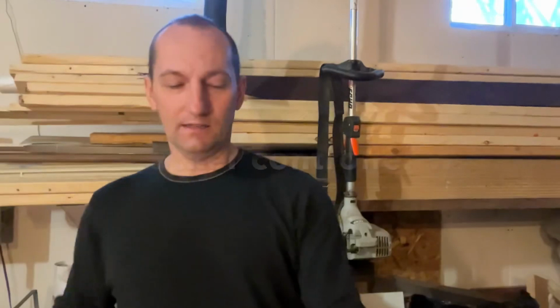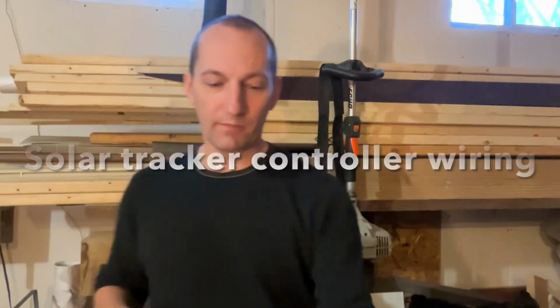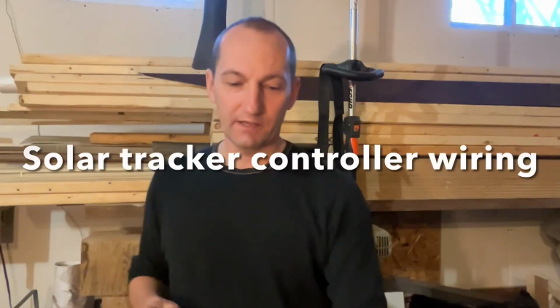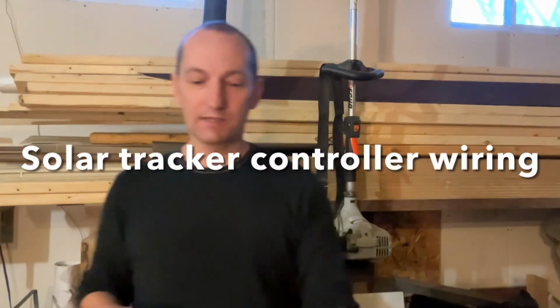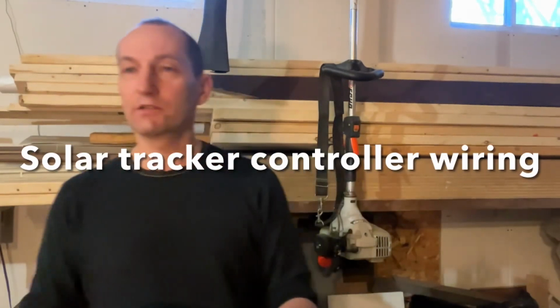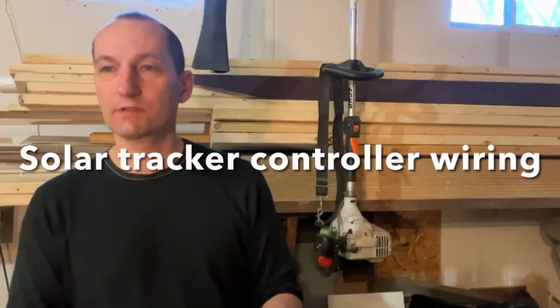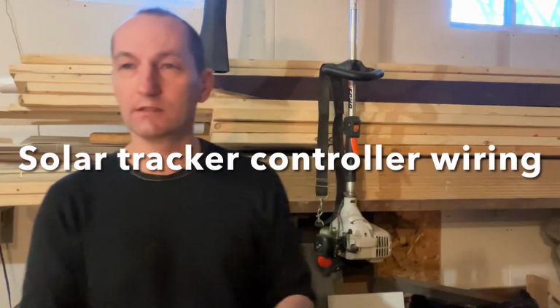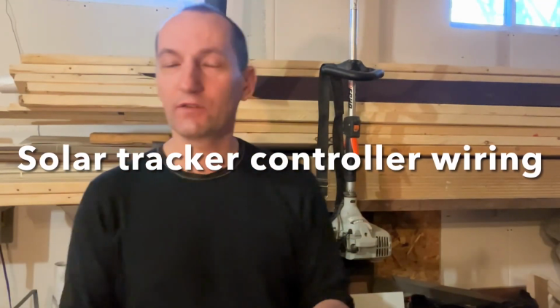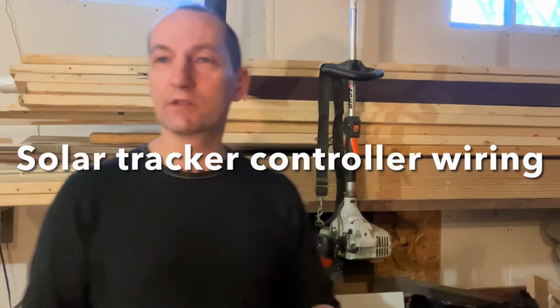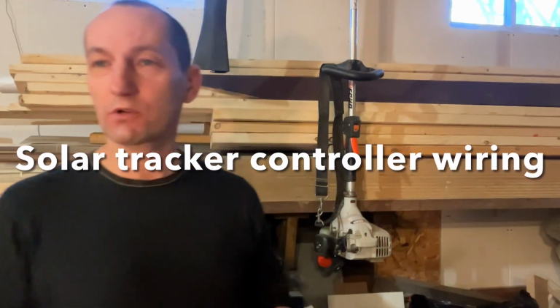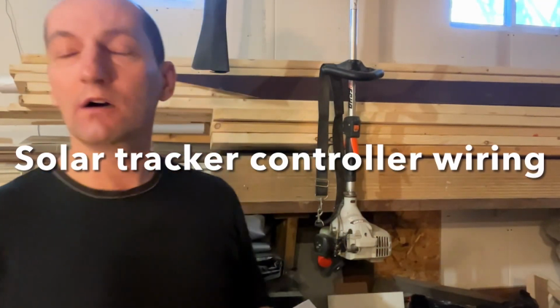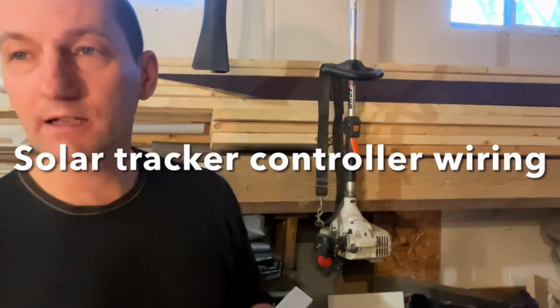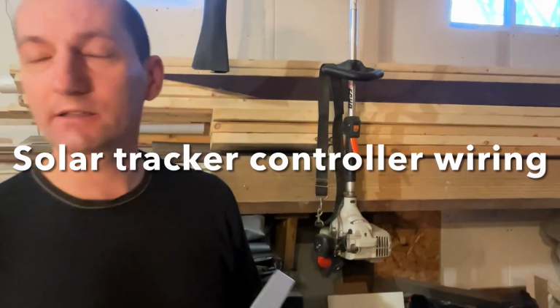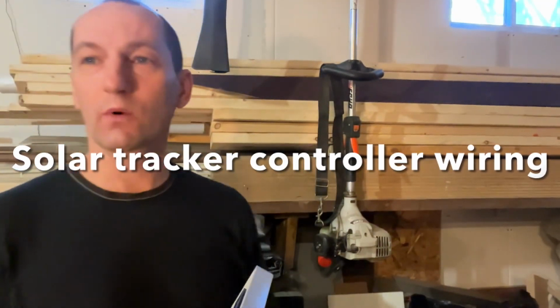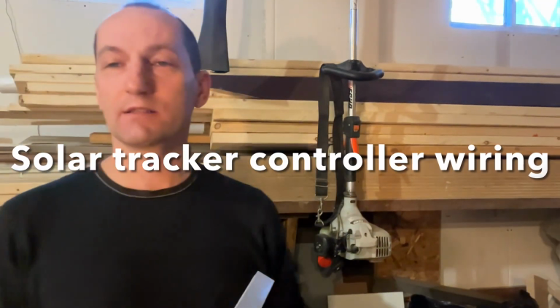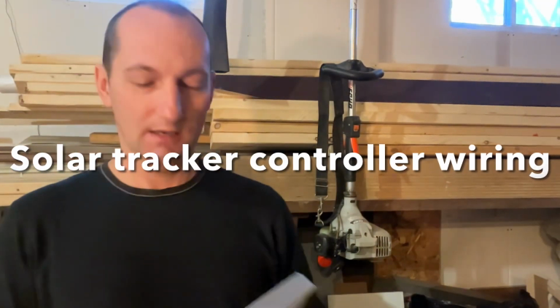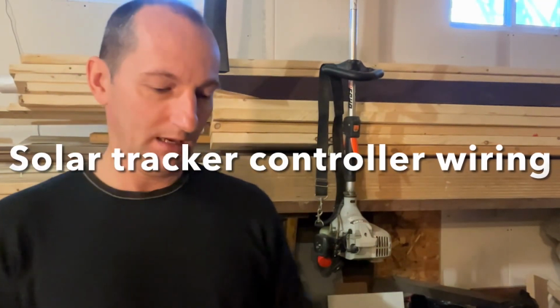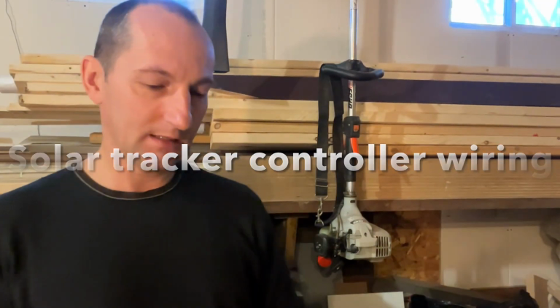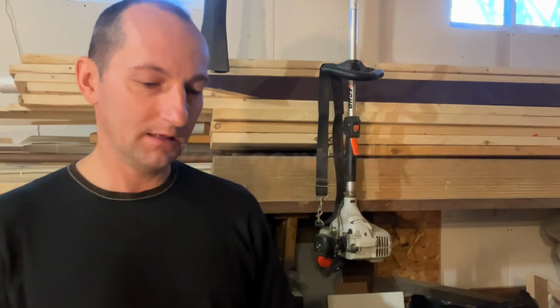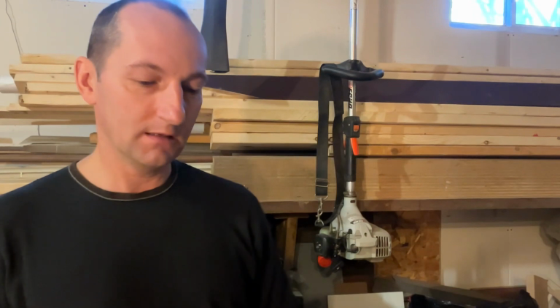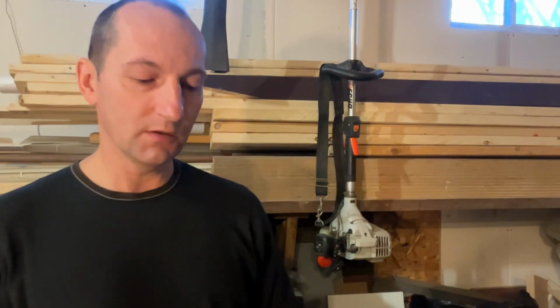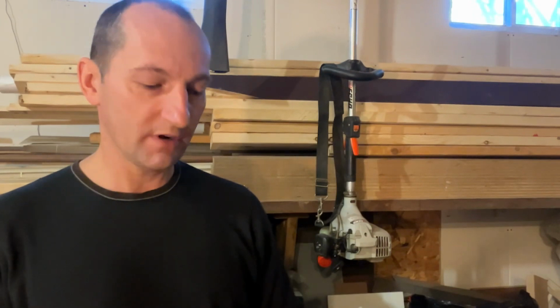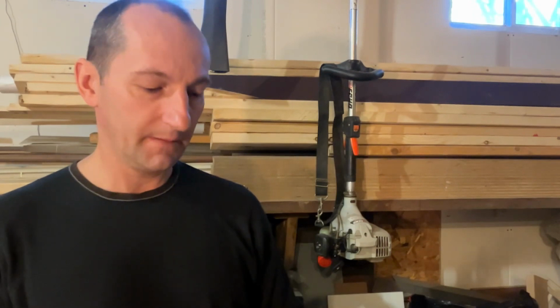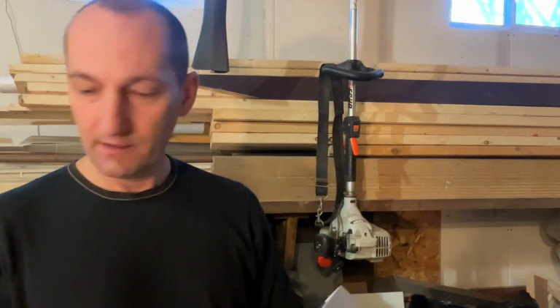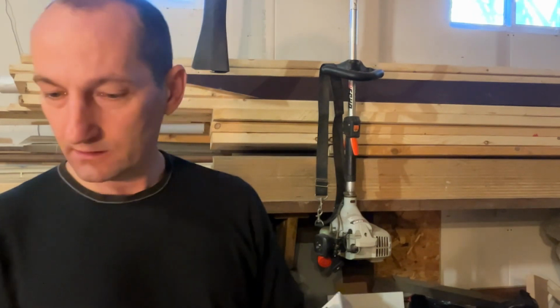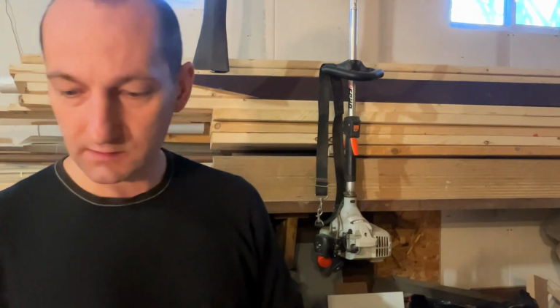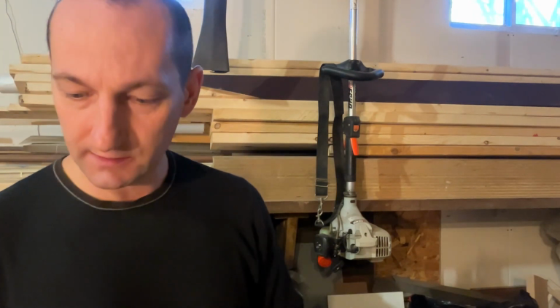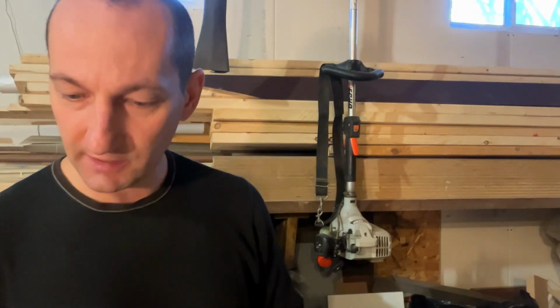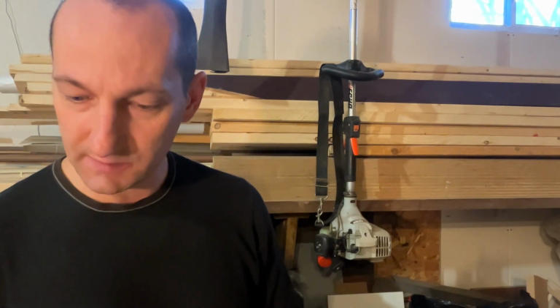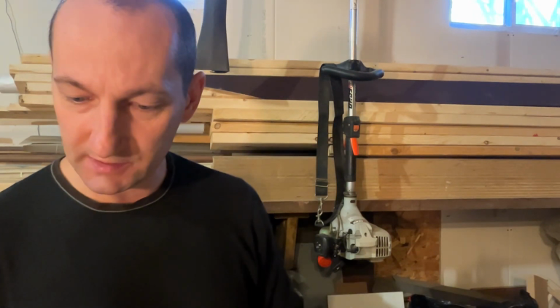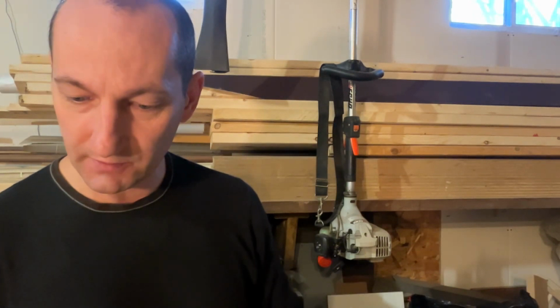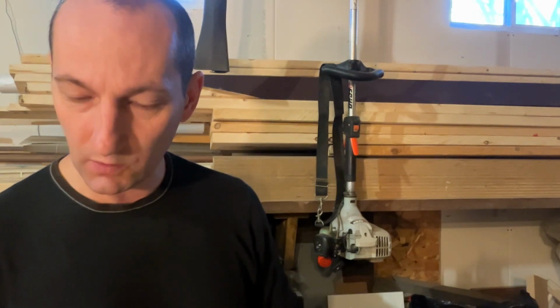Hello everybody. I just decided to use a few minutes to show how I connected the wires inside the solar tracker. It's not that complicated, it's pretty simple.